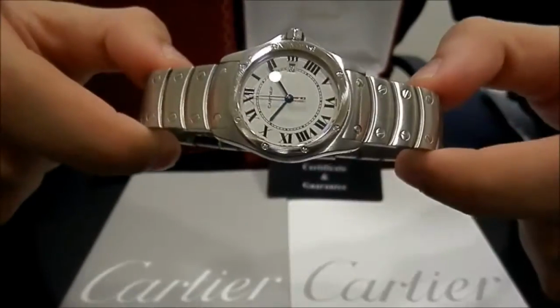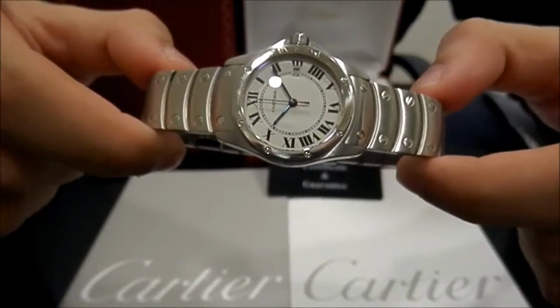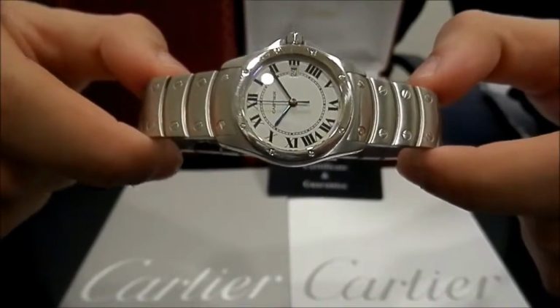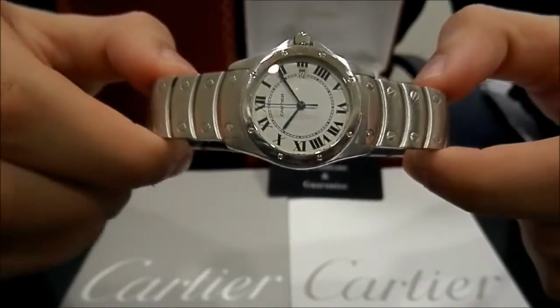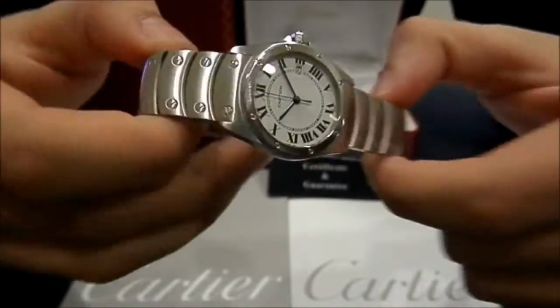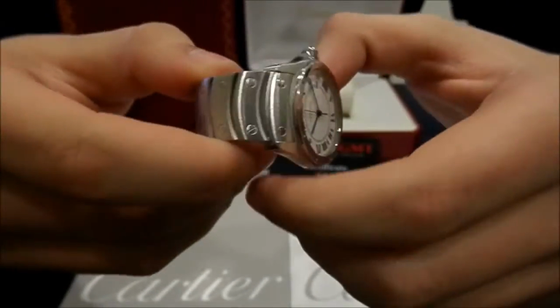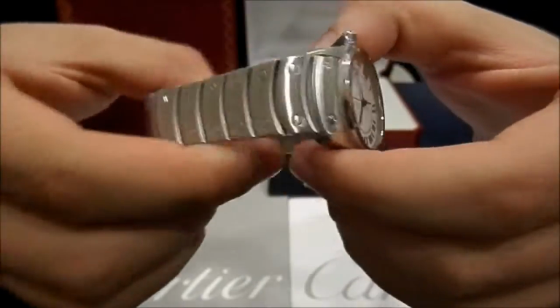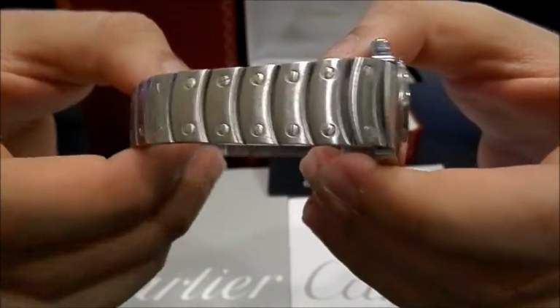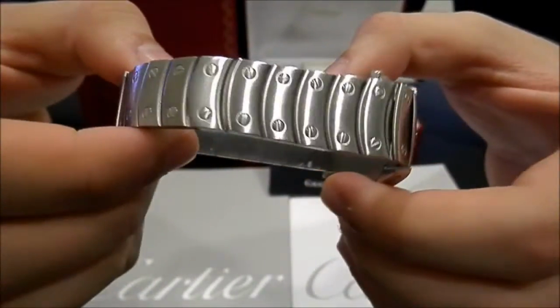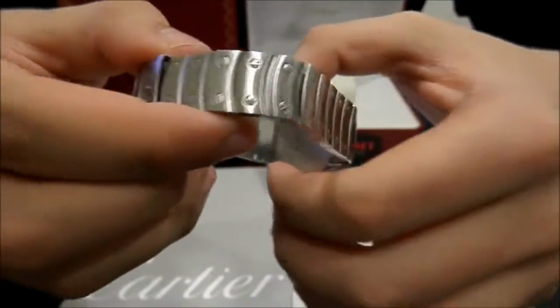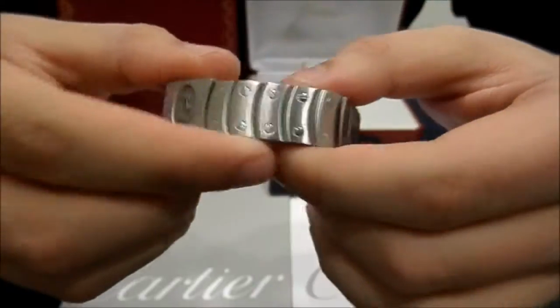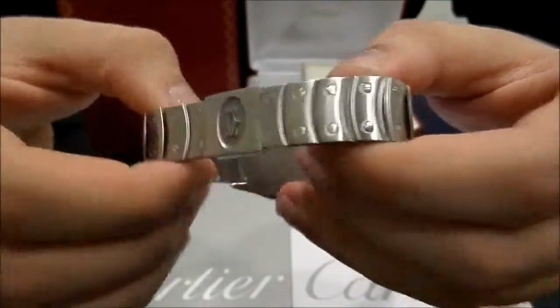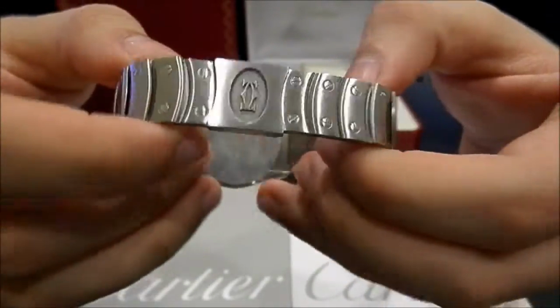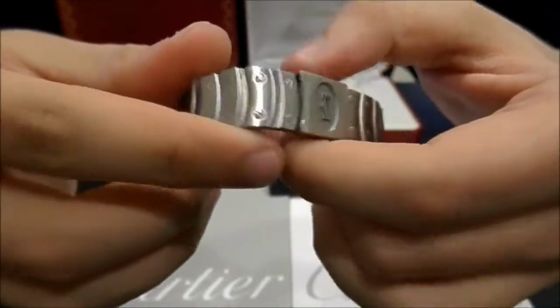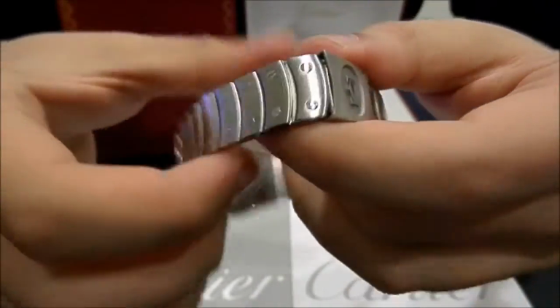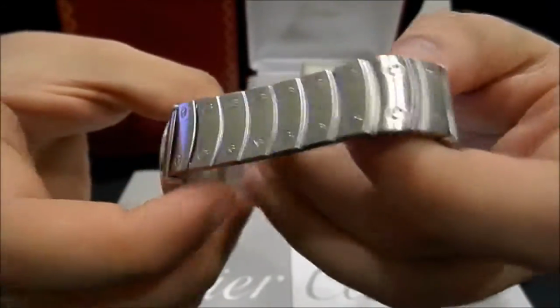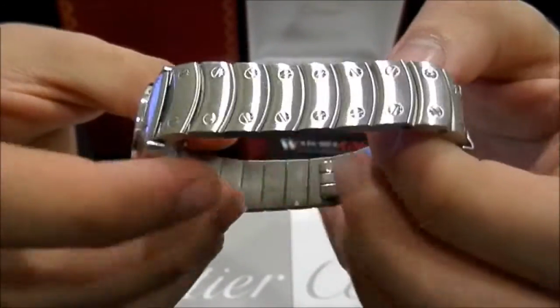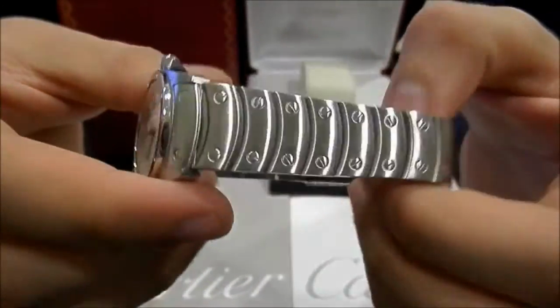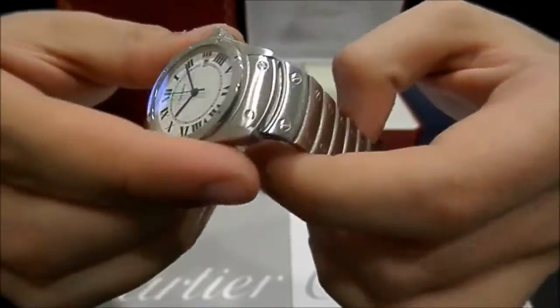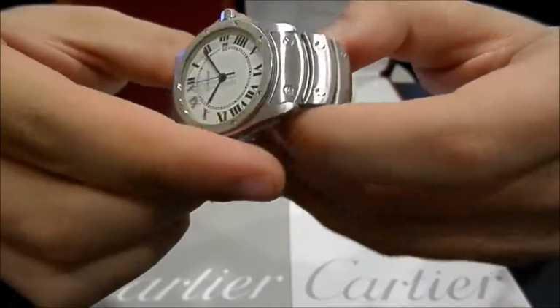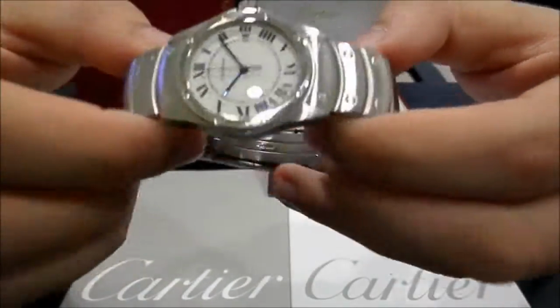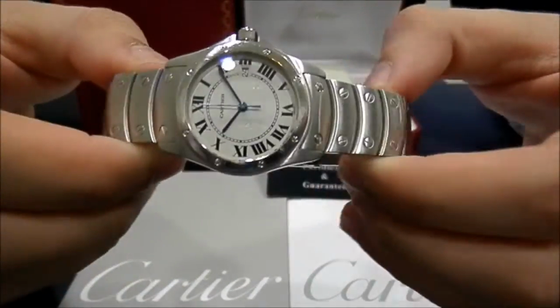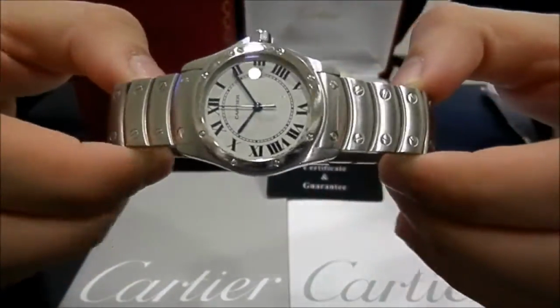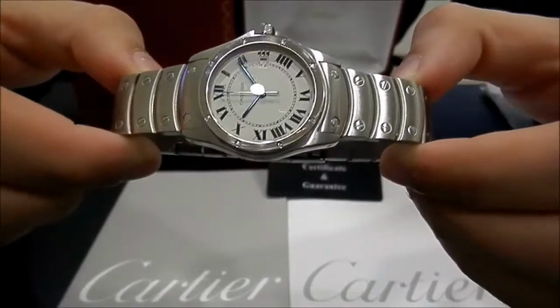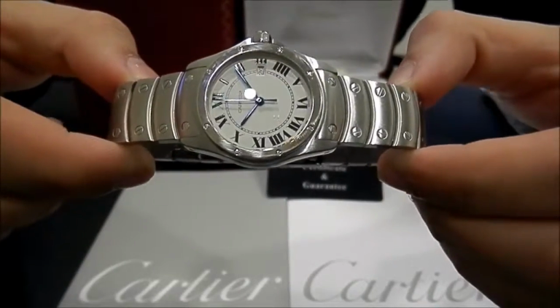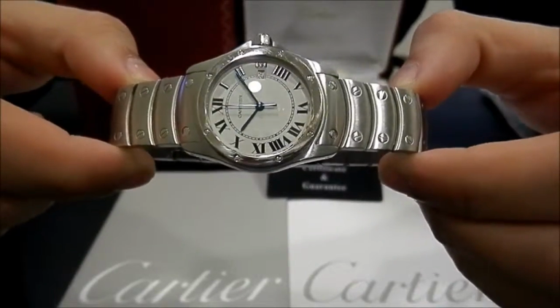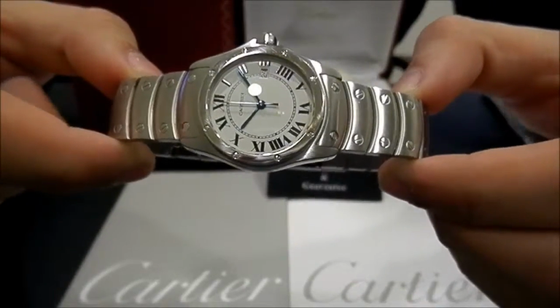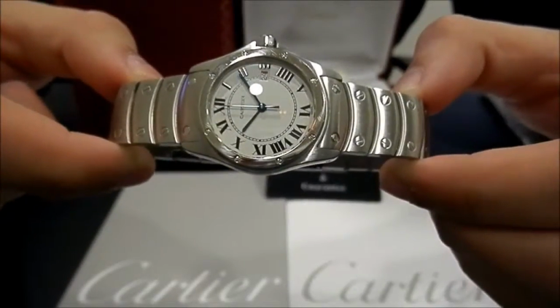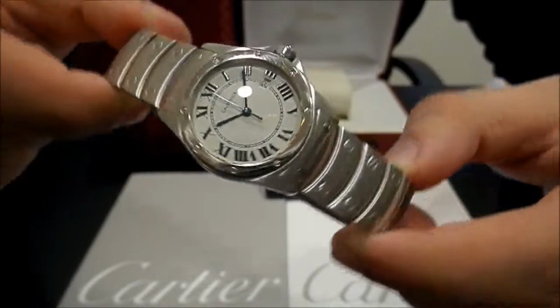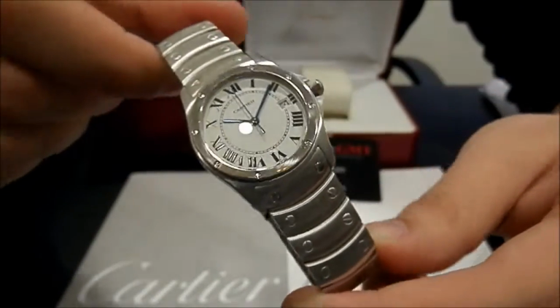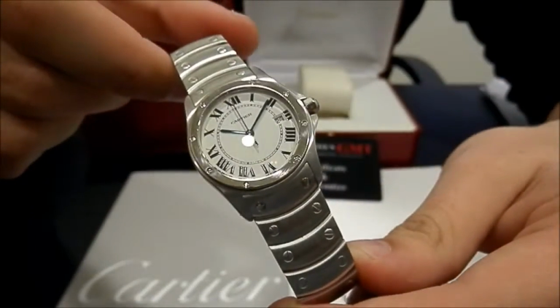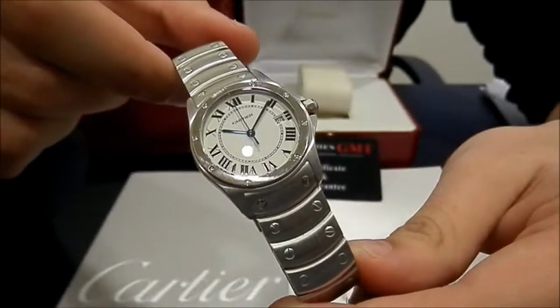The watch is in perfect condition, never polished. It comes with books, papers and booklets. Also one-year warranty.